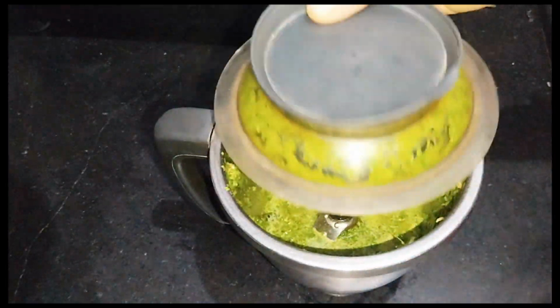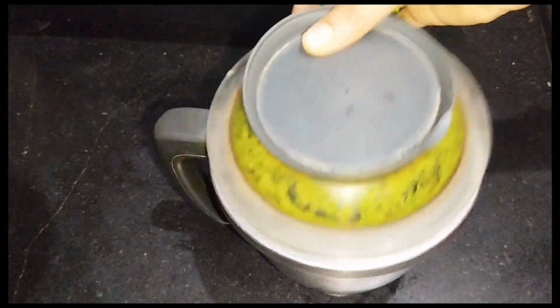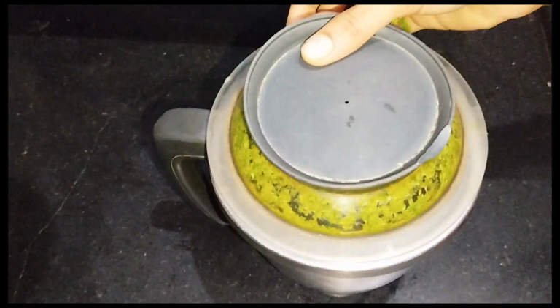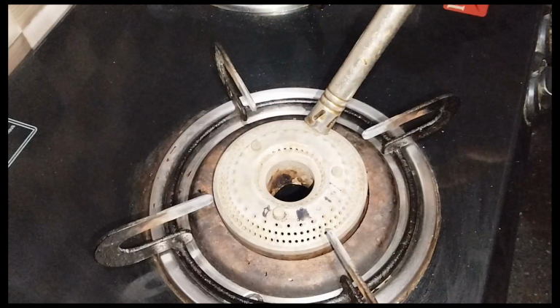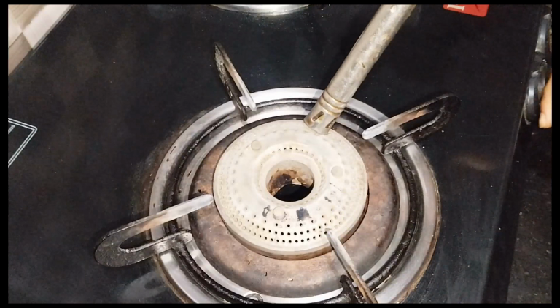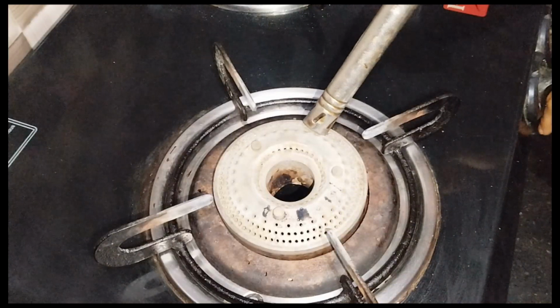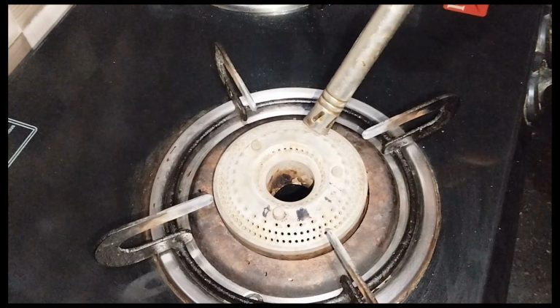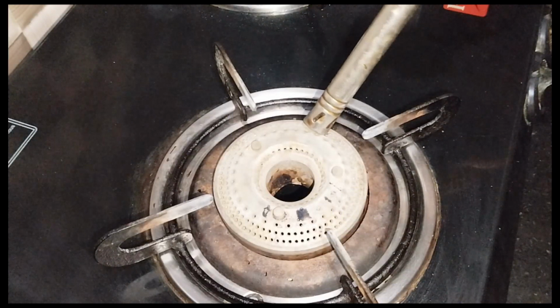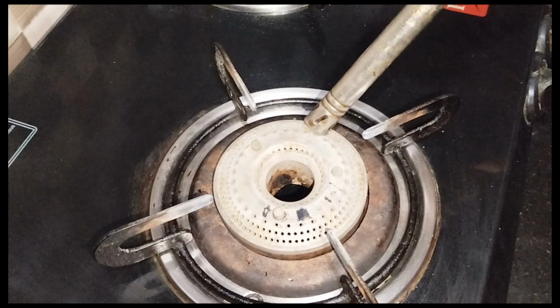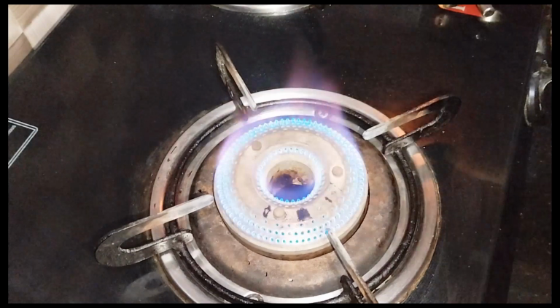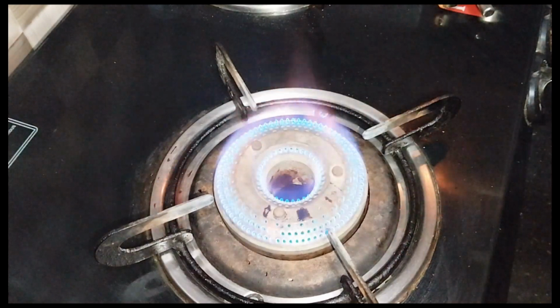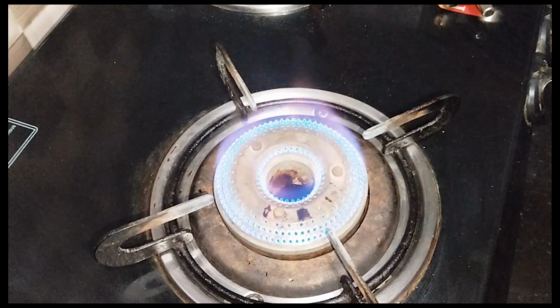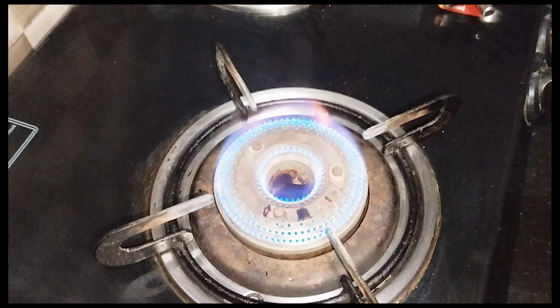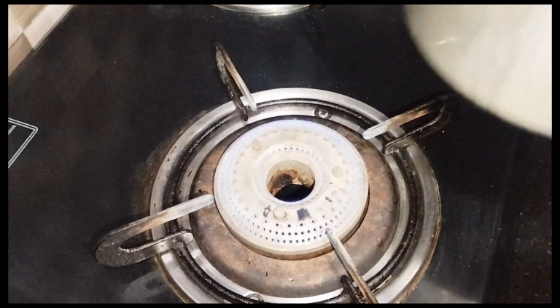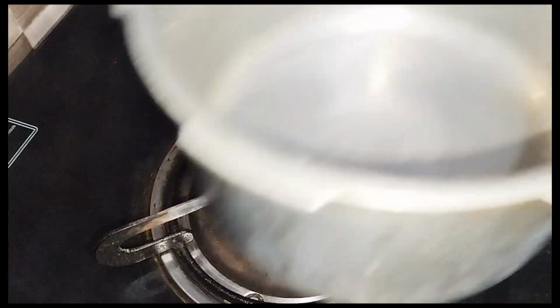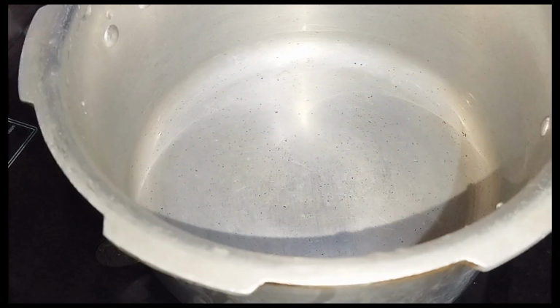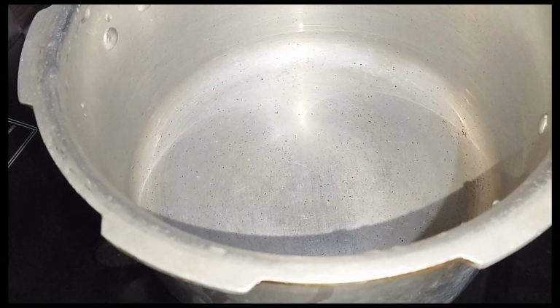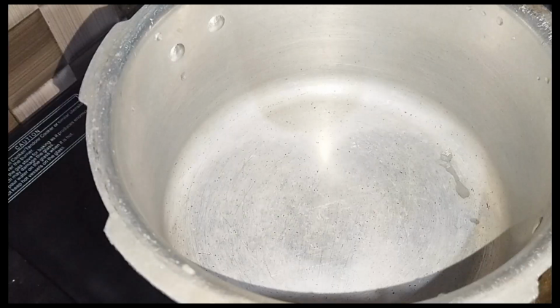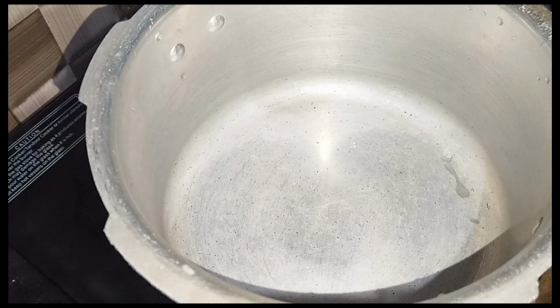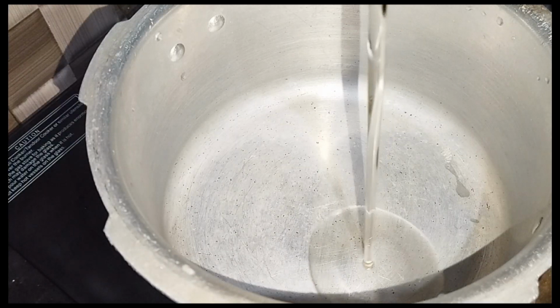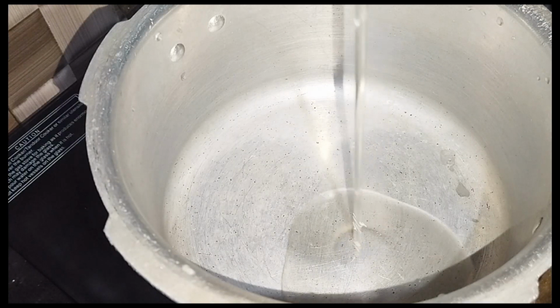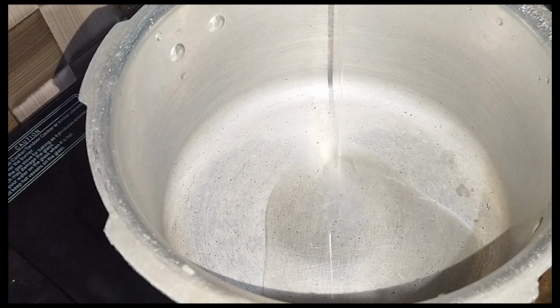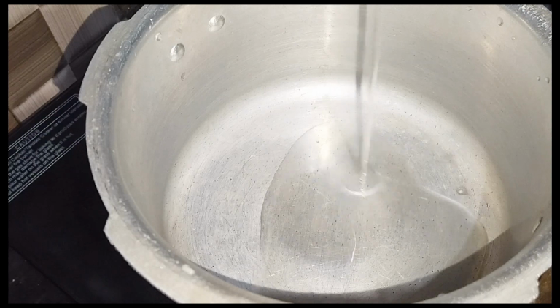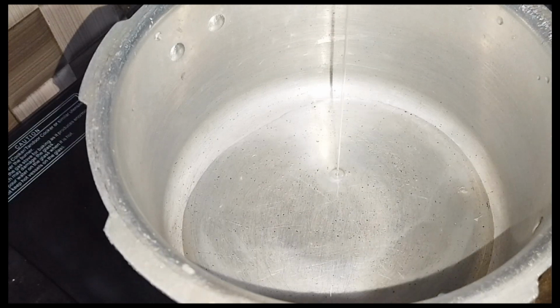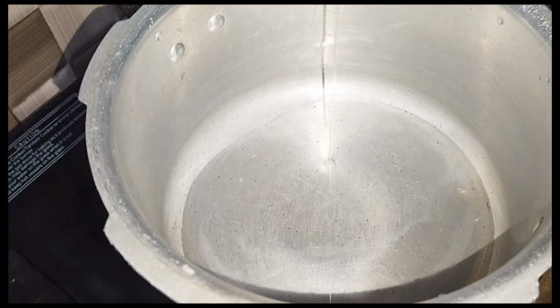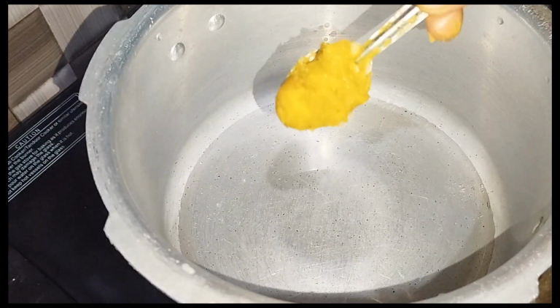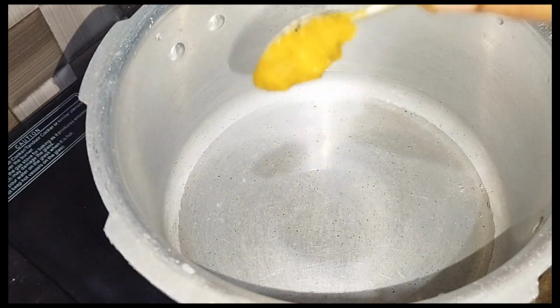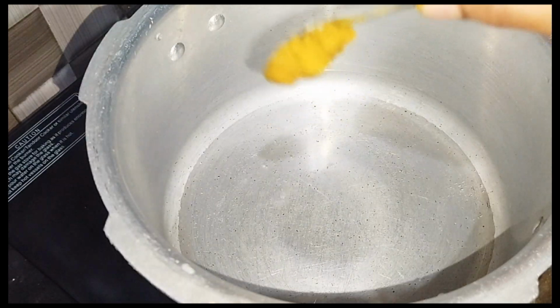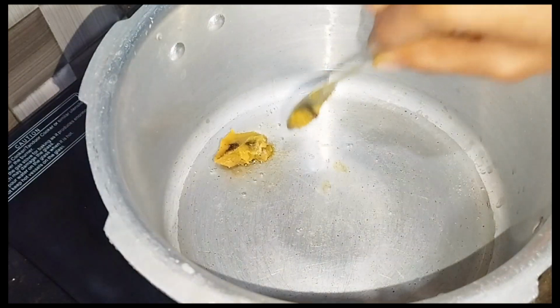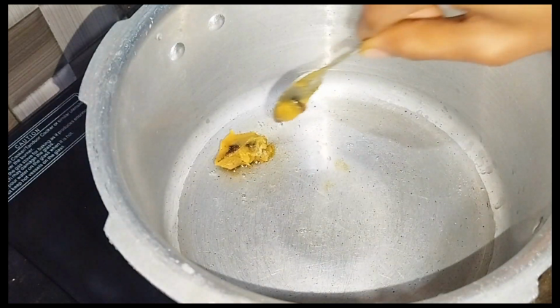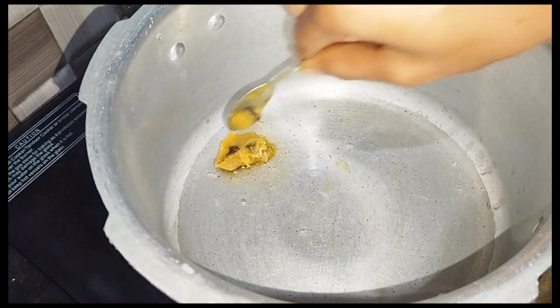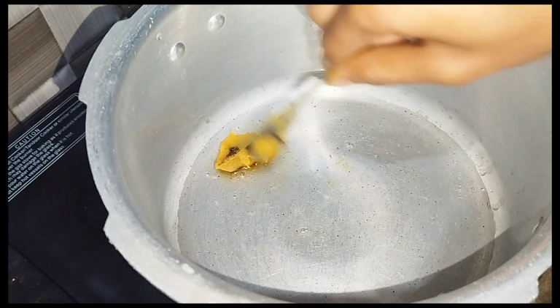Bake a cookbook. Pour 2 tablespoons of water. Add 2 tablespoons. It will need a salt.